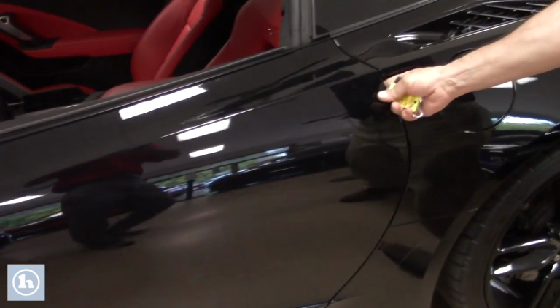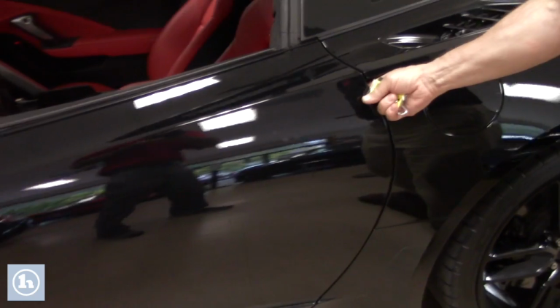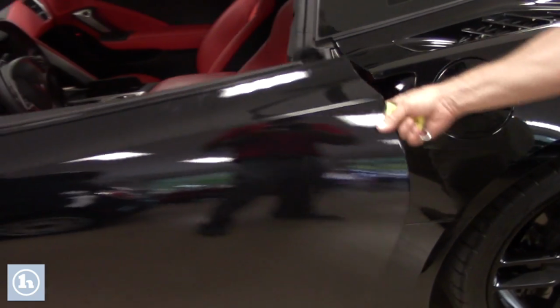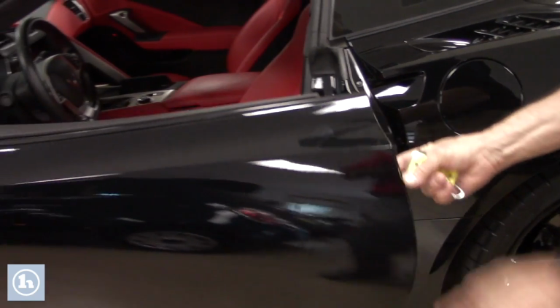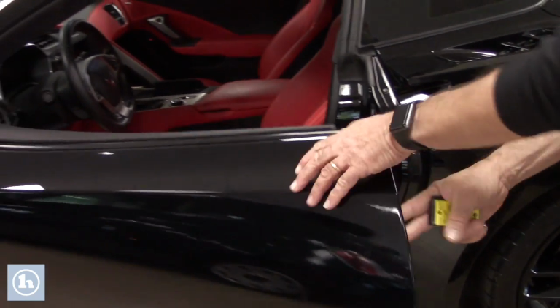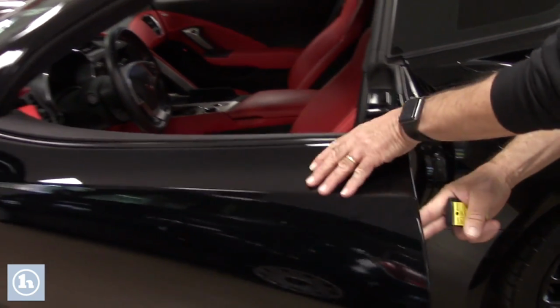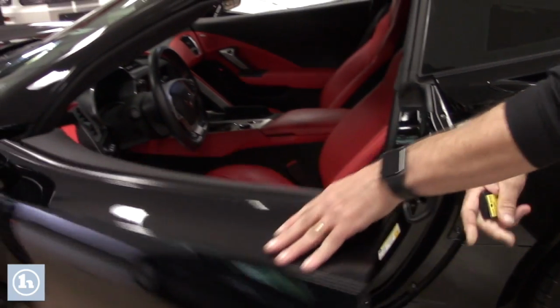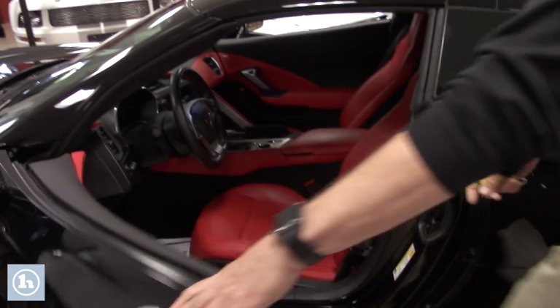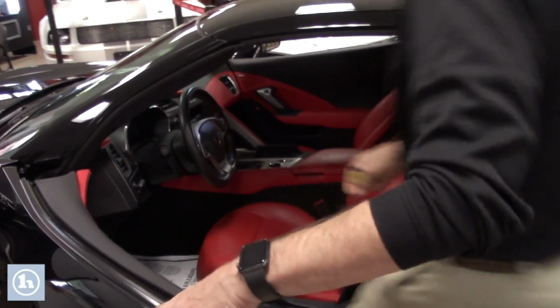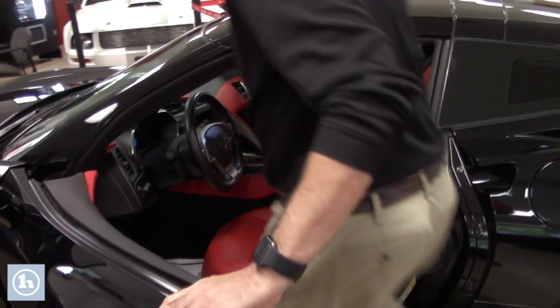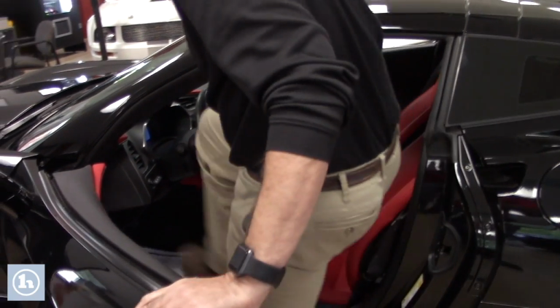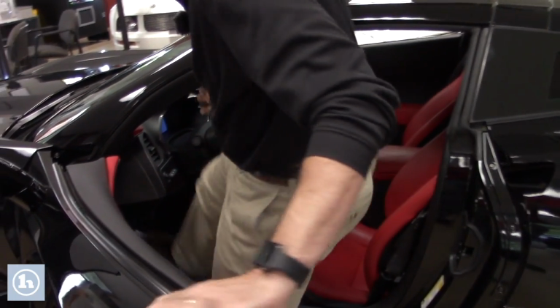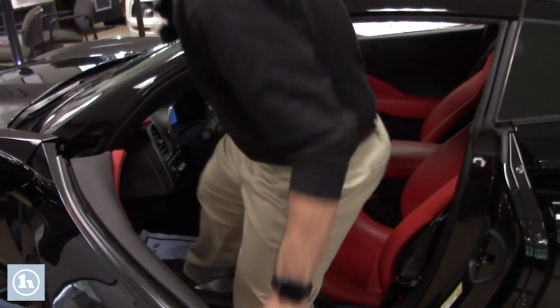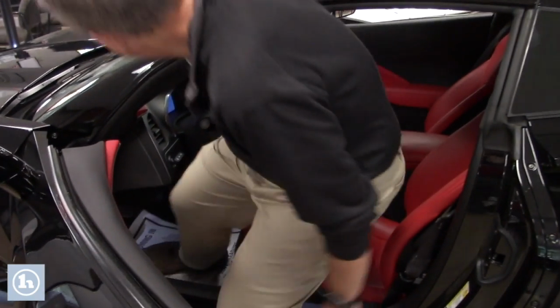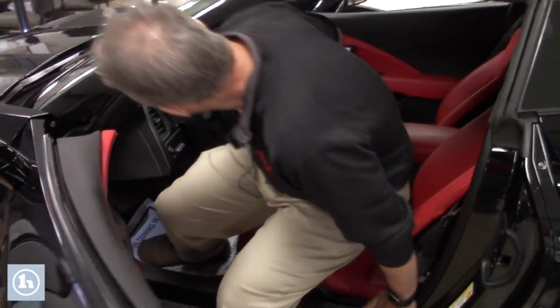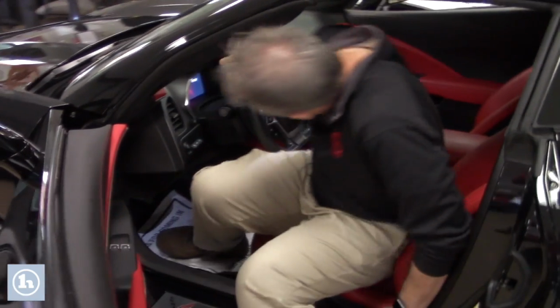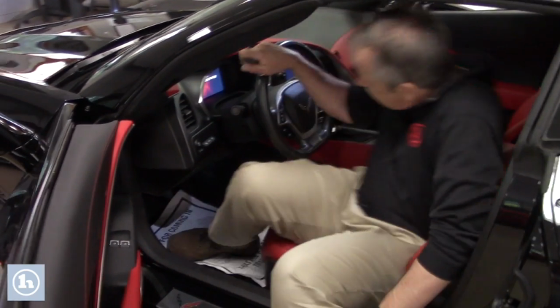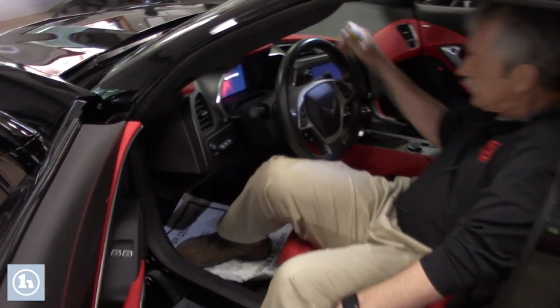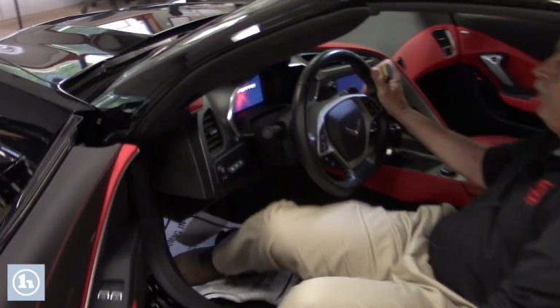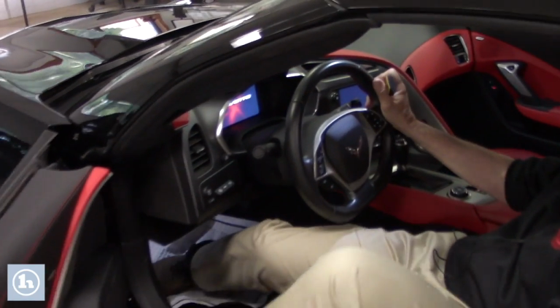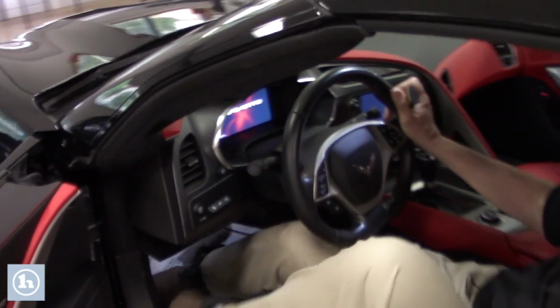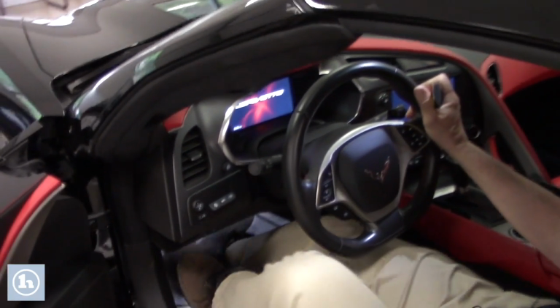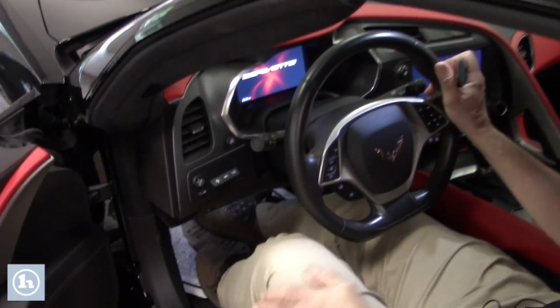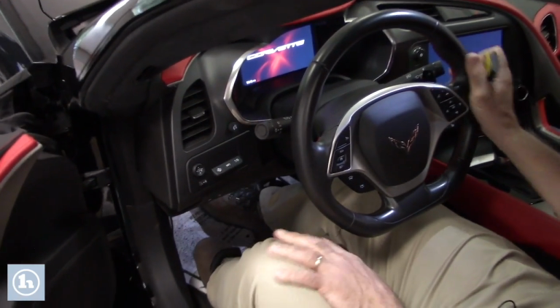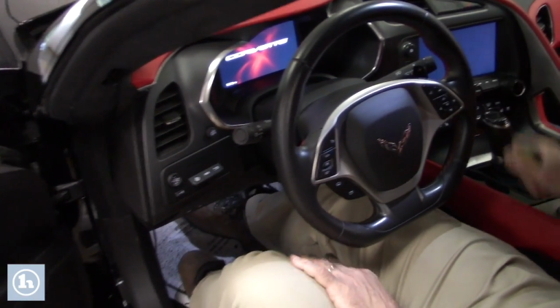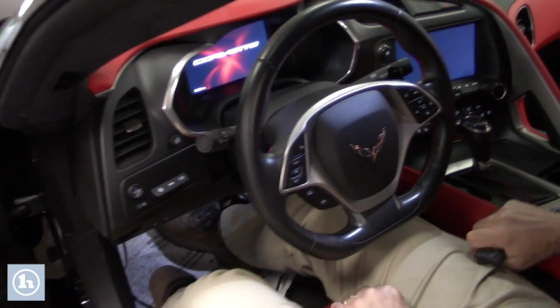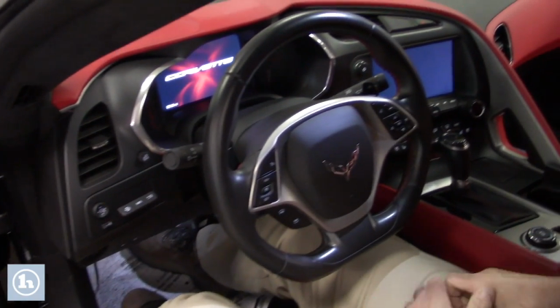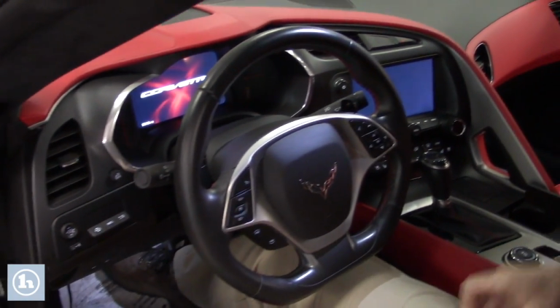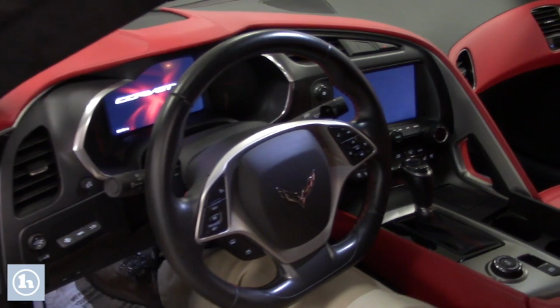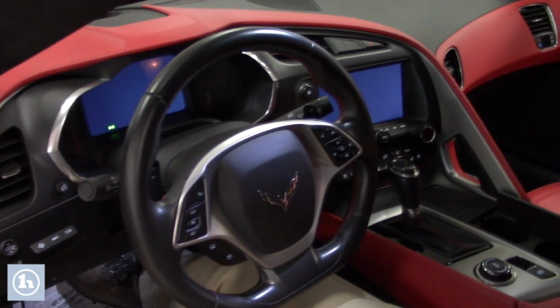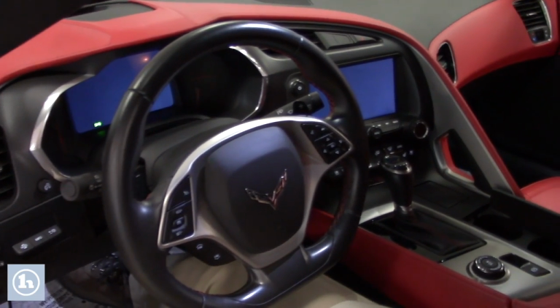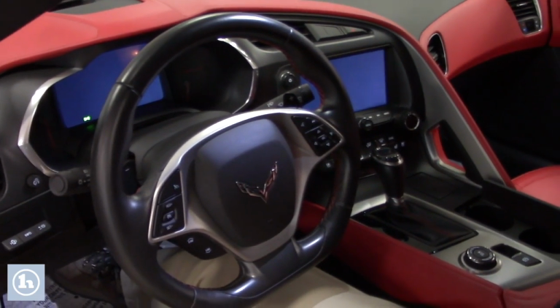We'll open up this here, inside here, just to show you the inside. Like I said, beautiful car. Absolutely gorgeous car.